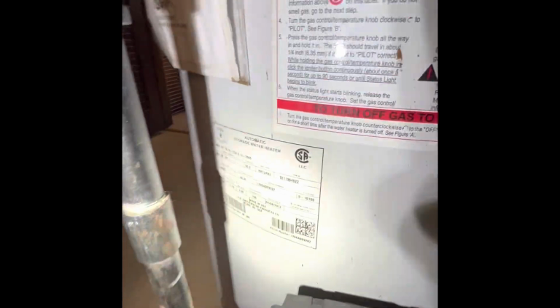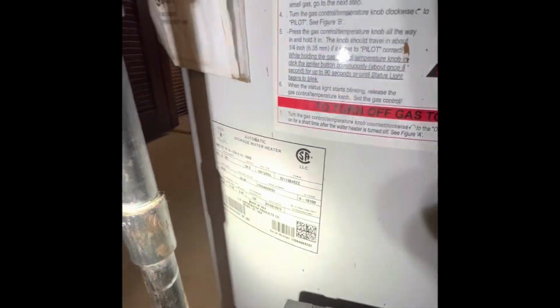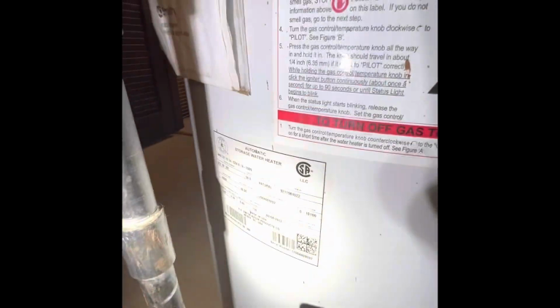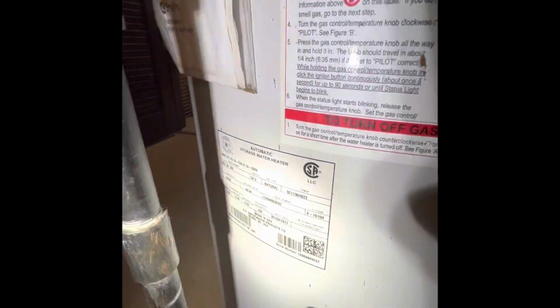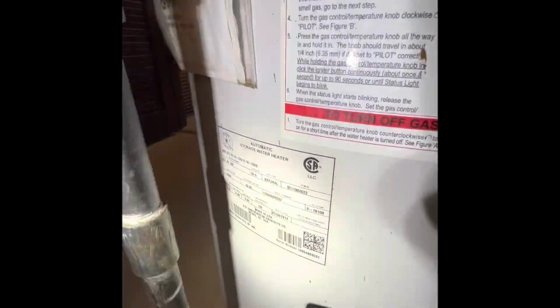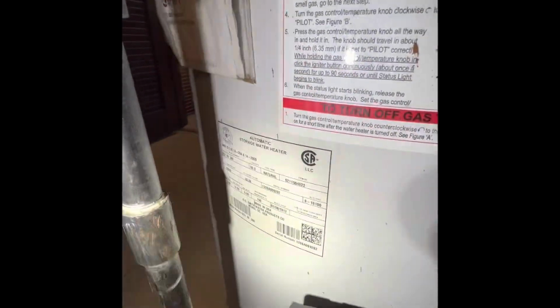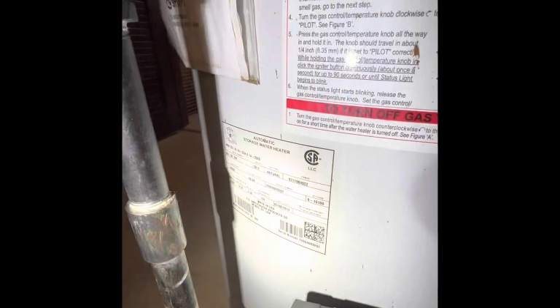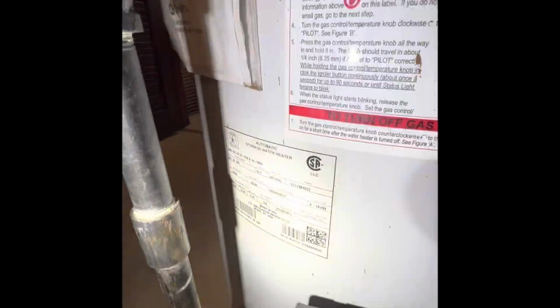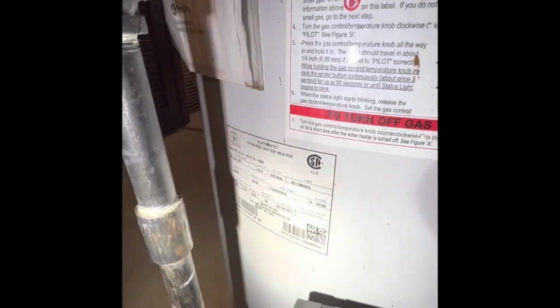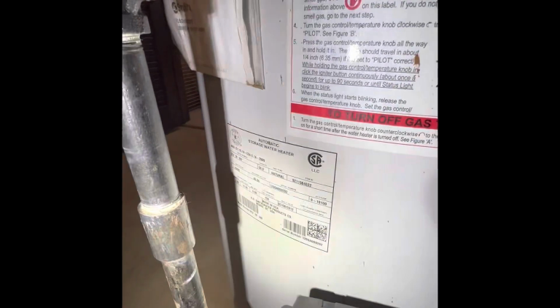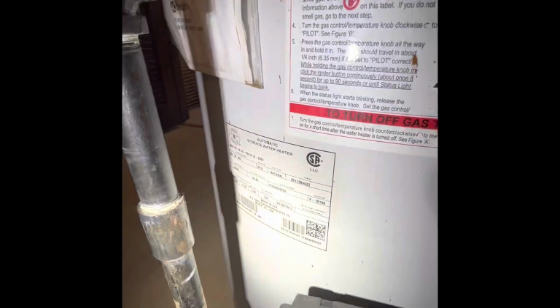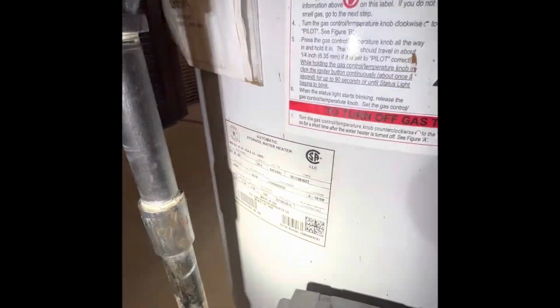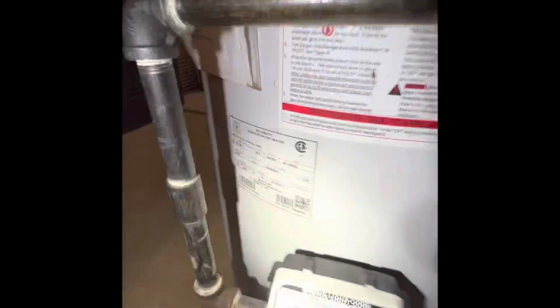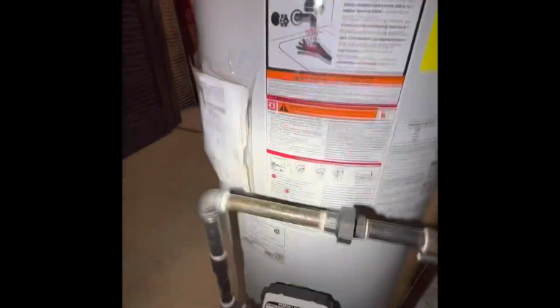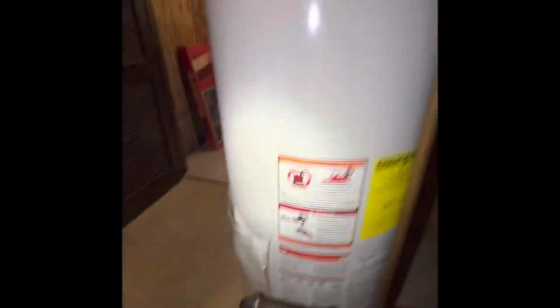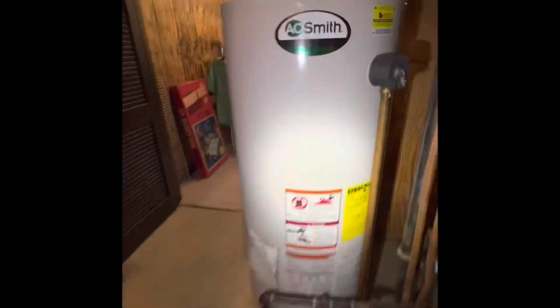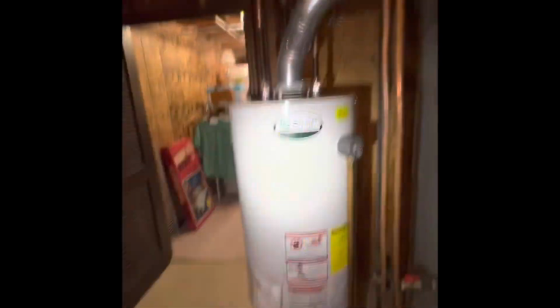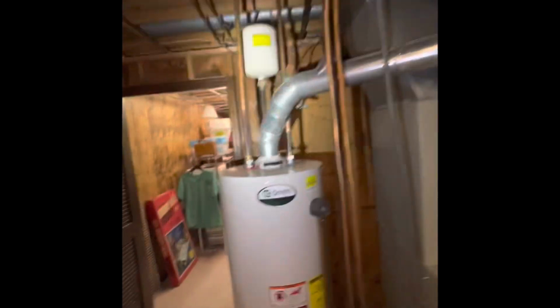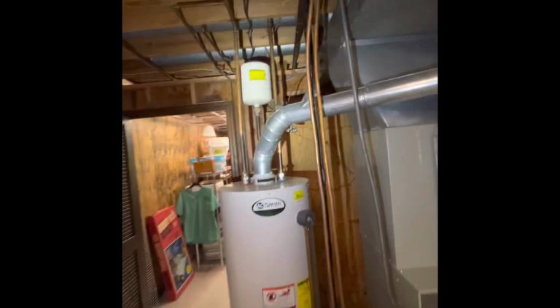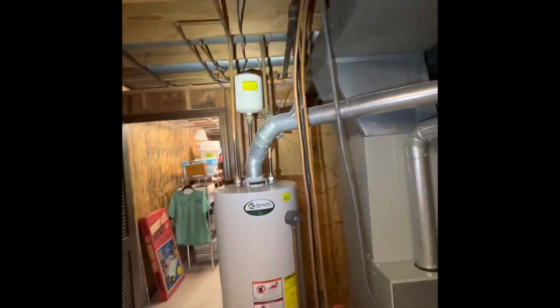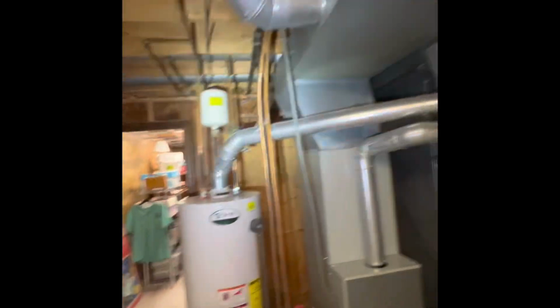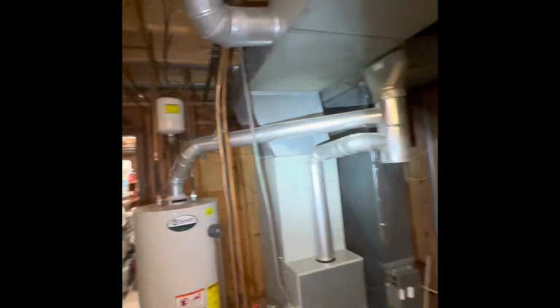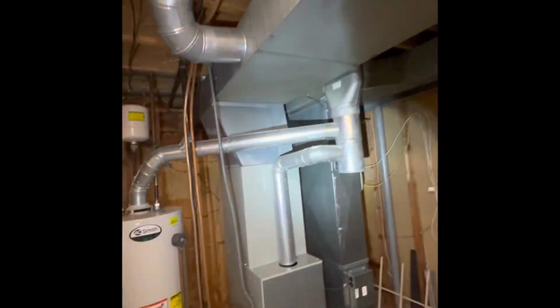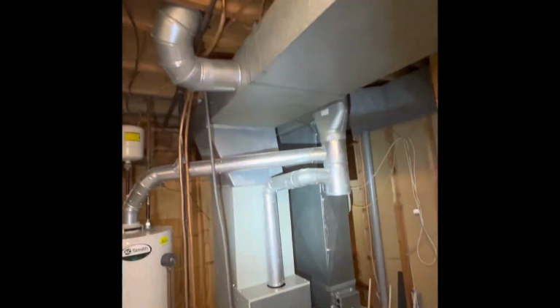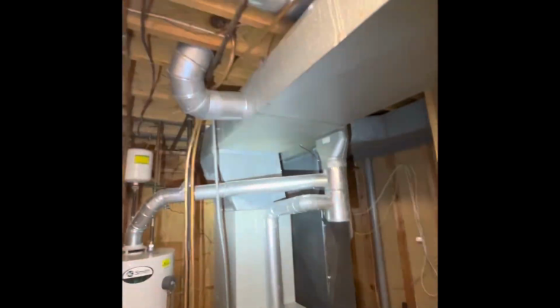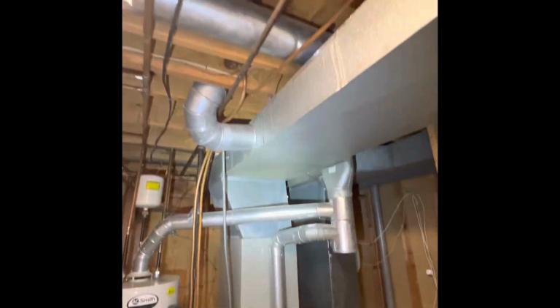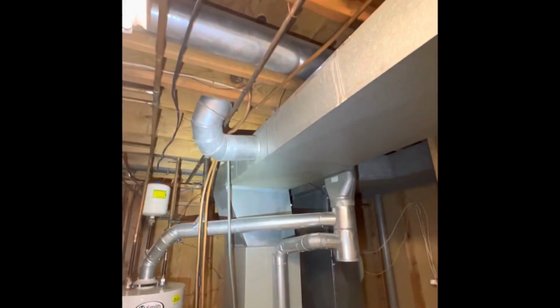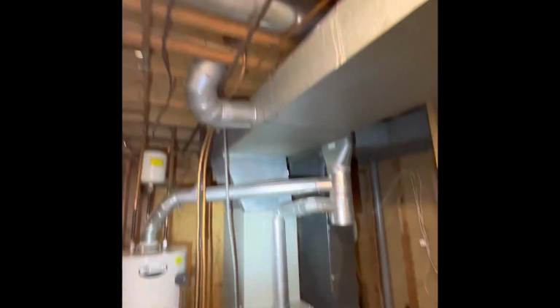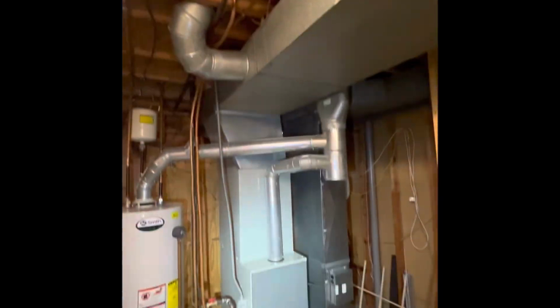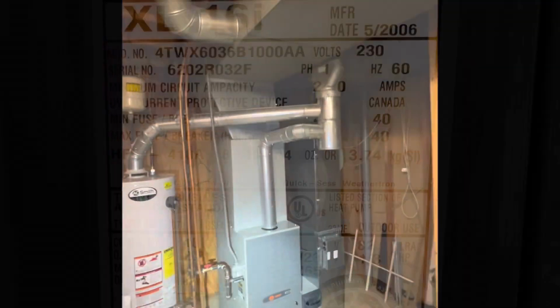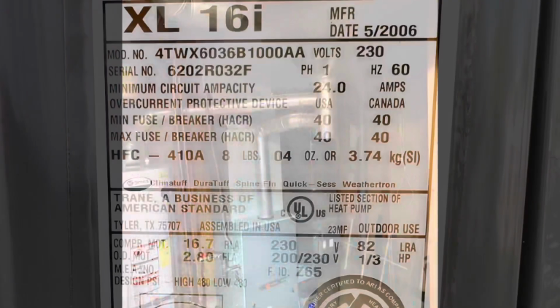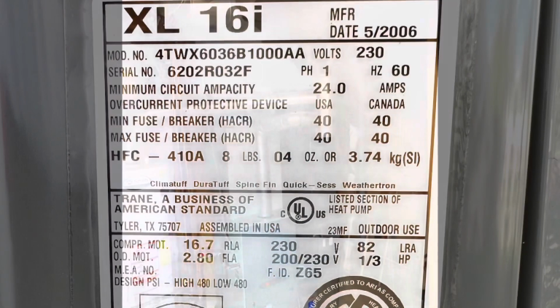Water heater is a 50-gallon from 2012. Any questions, let me know.